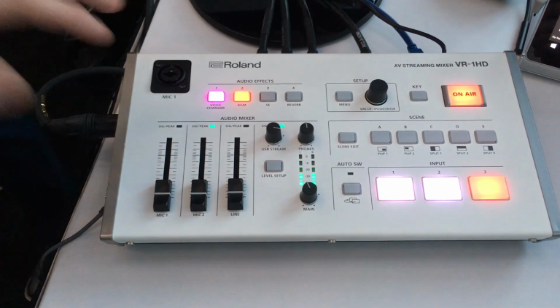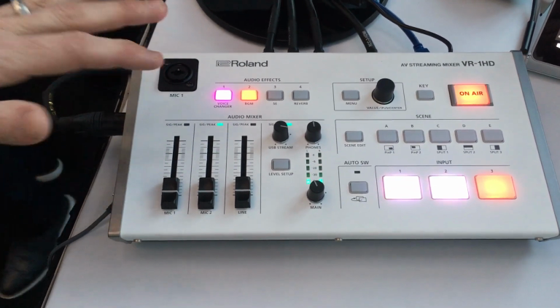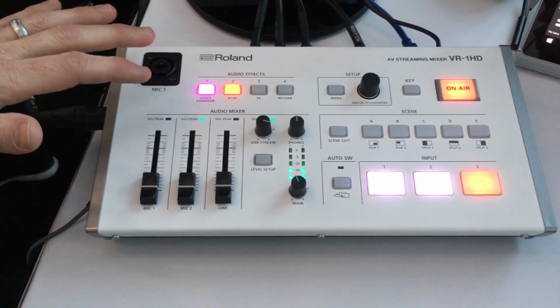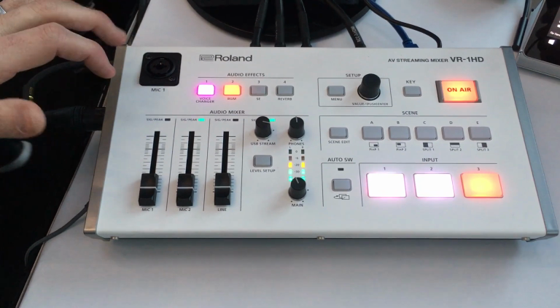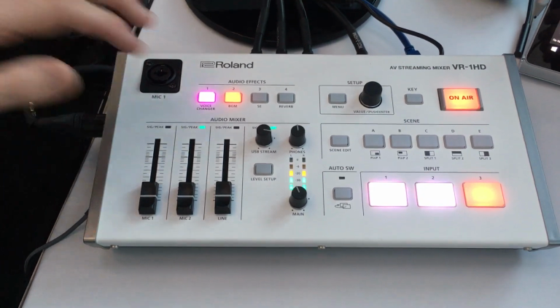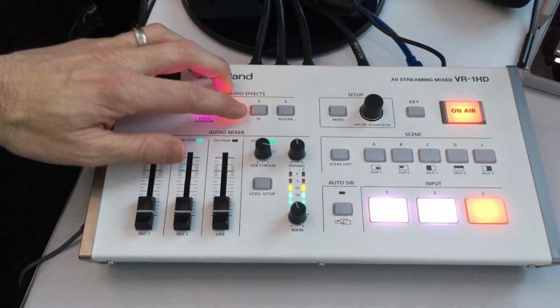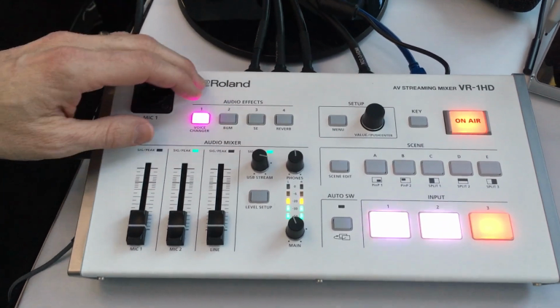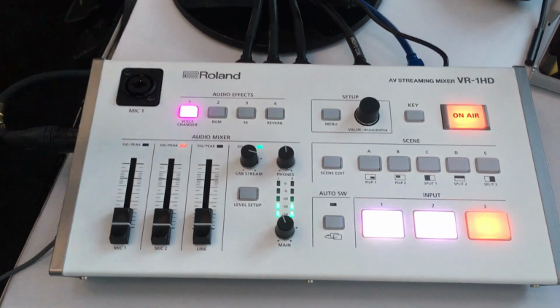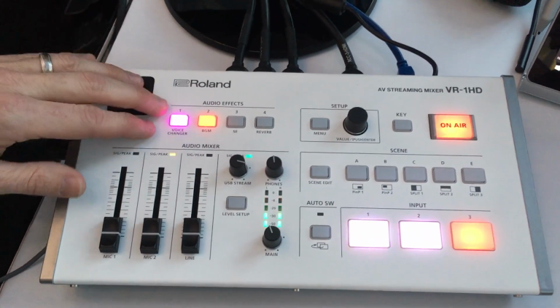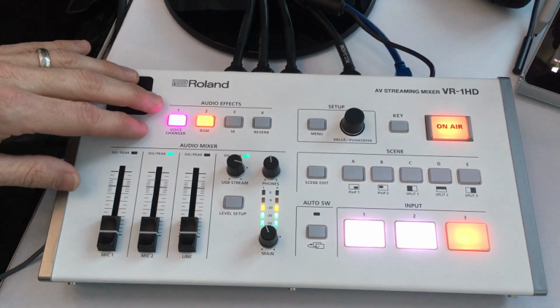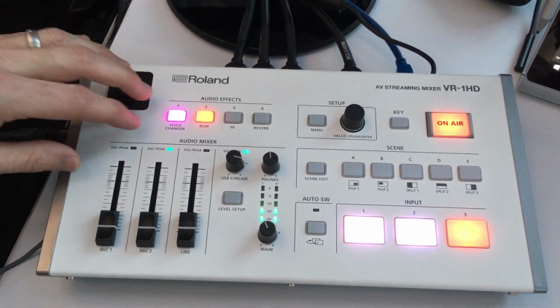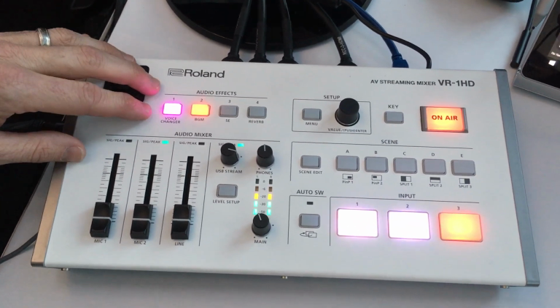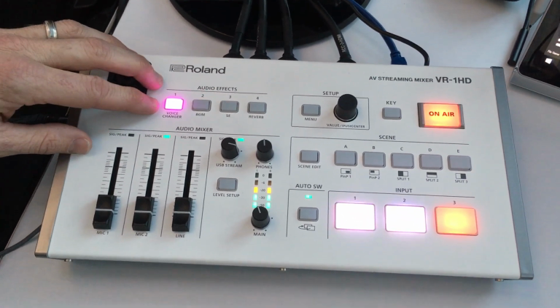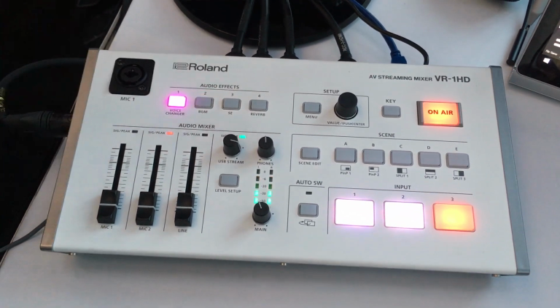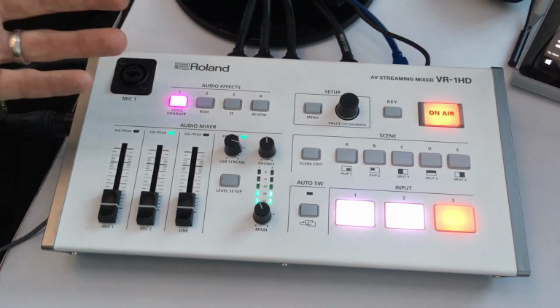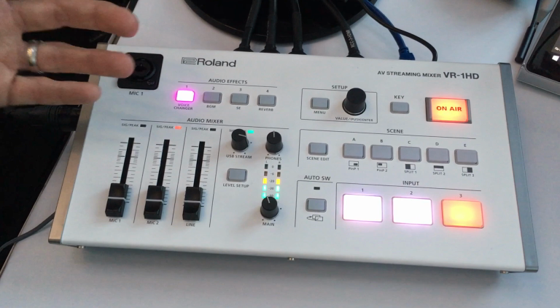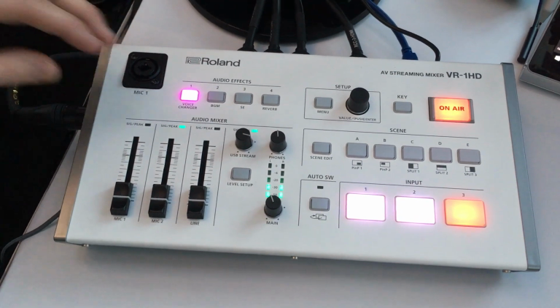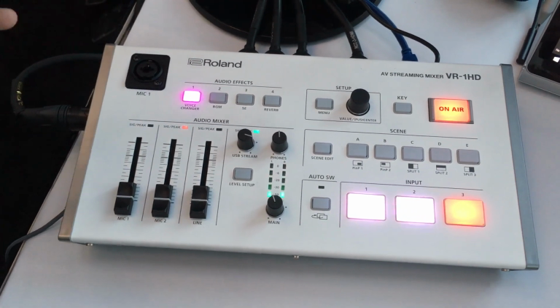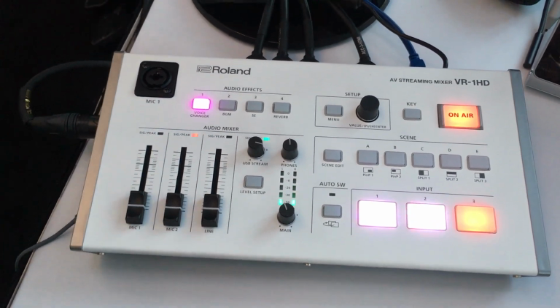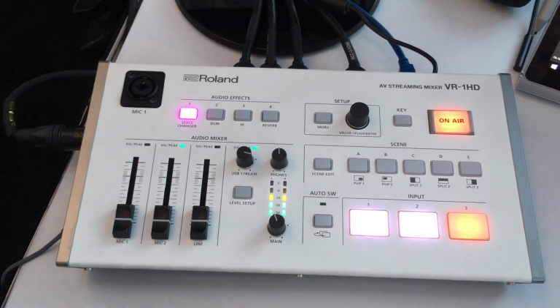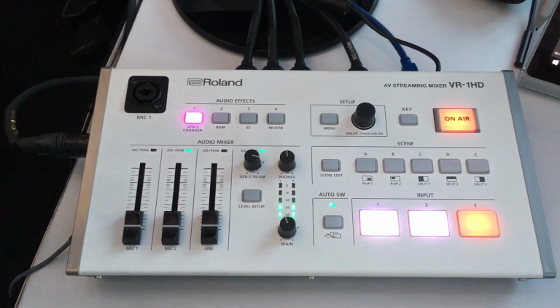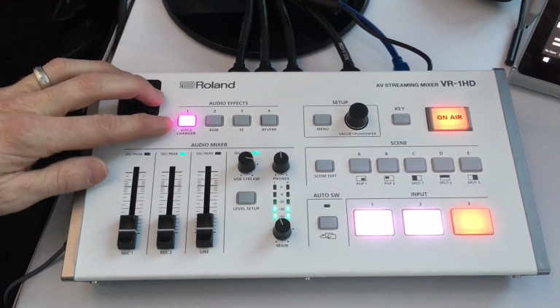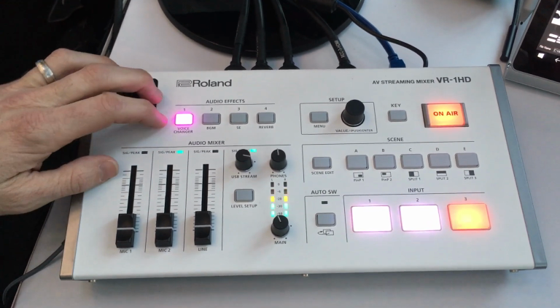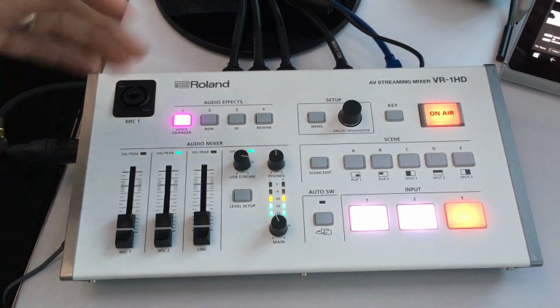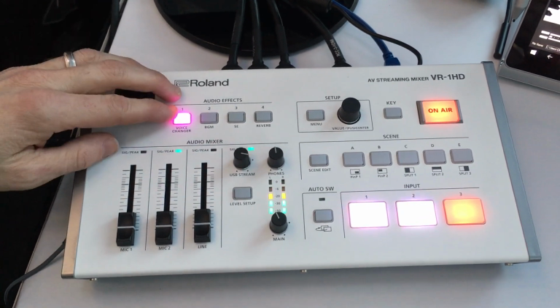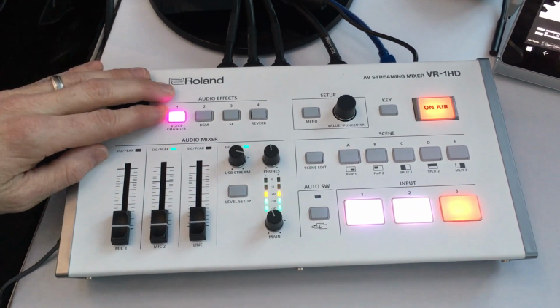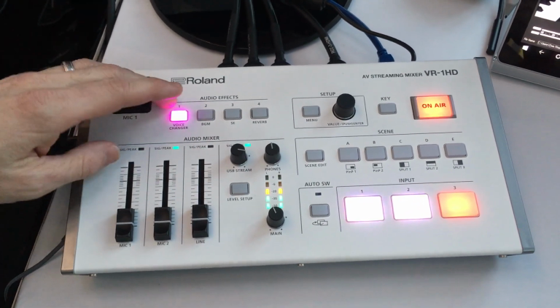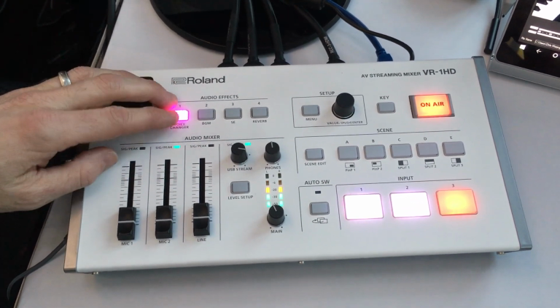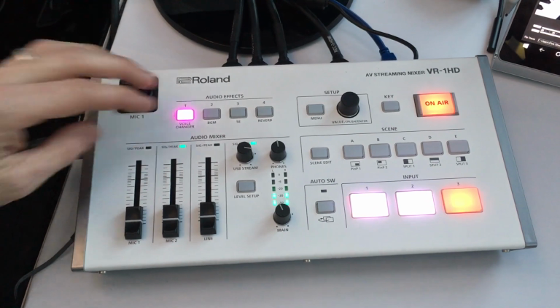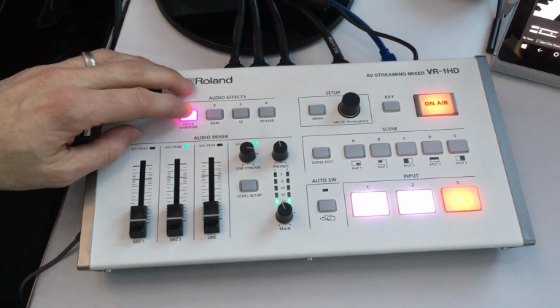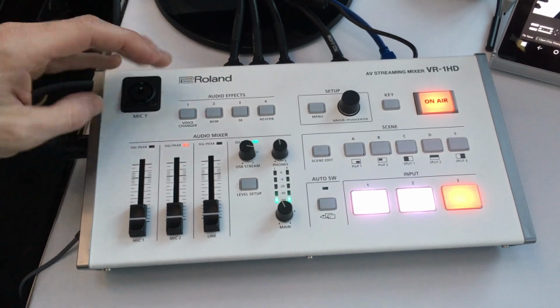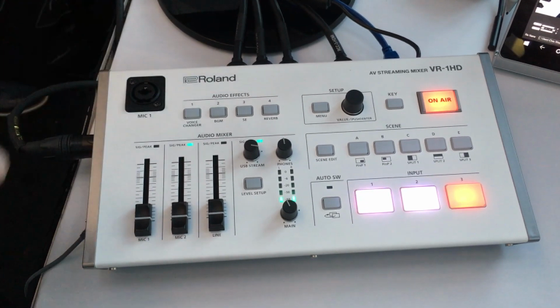We really built the voice changer for the gamer. We know that gamers spend lots of time and energy creating the perfect character for their game. Well, now they can create the perfect voice for their character with the voice changer.